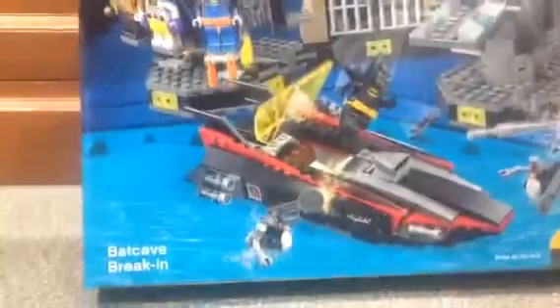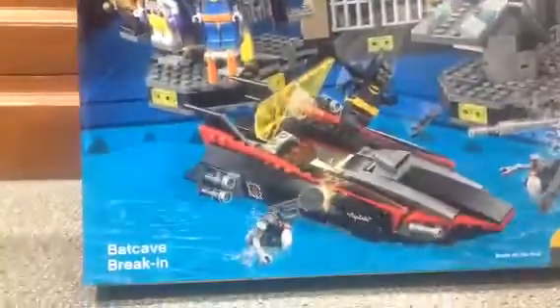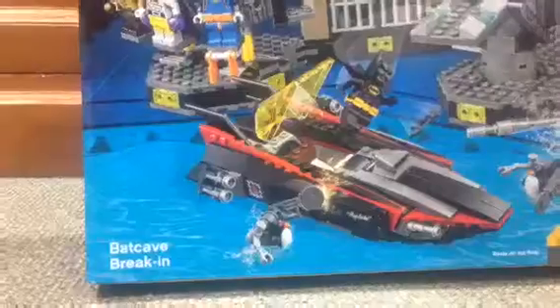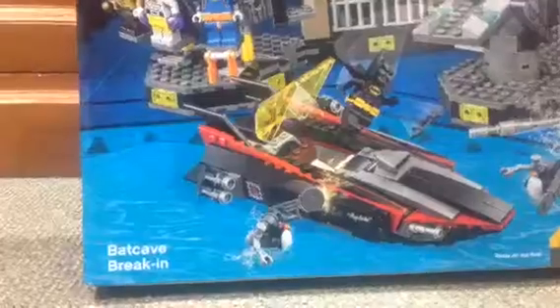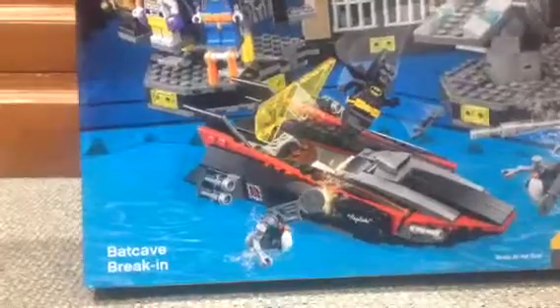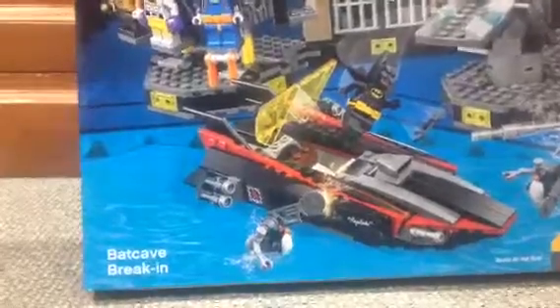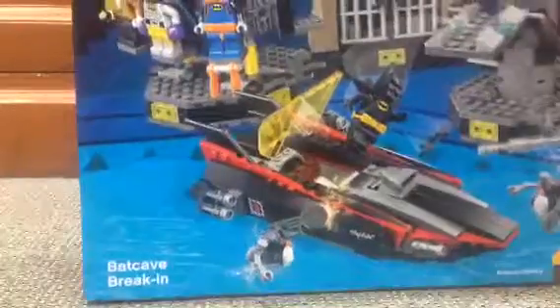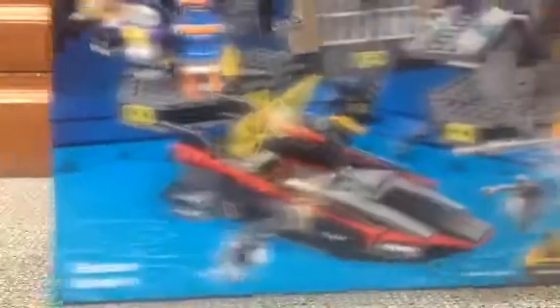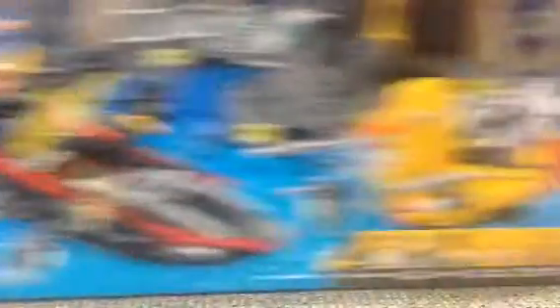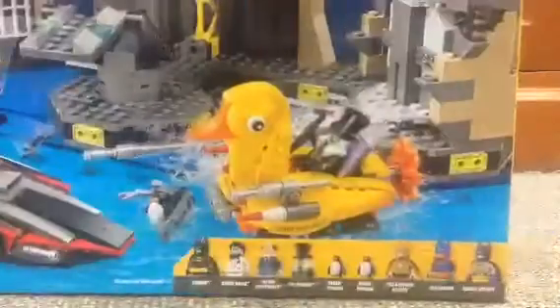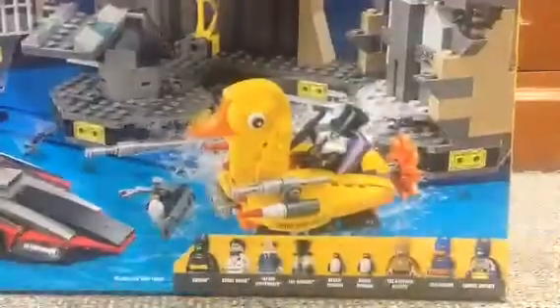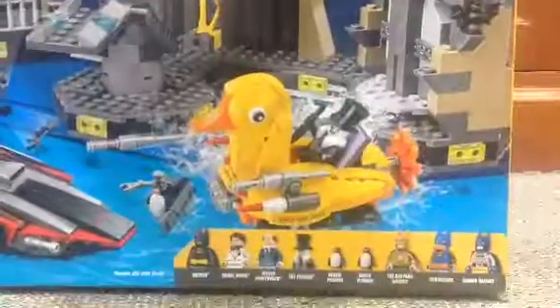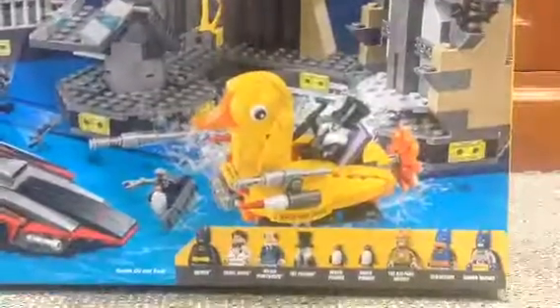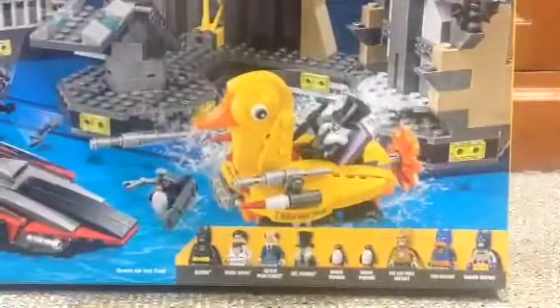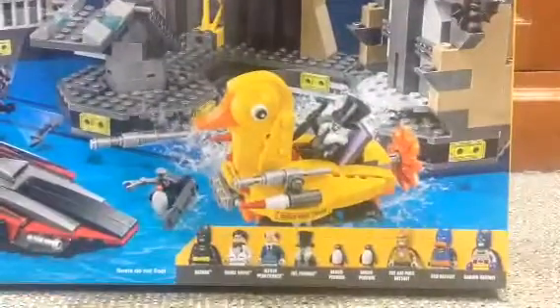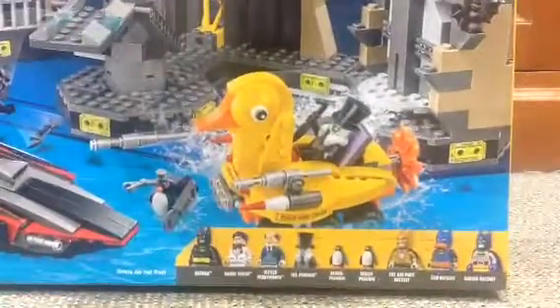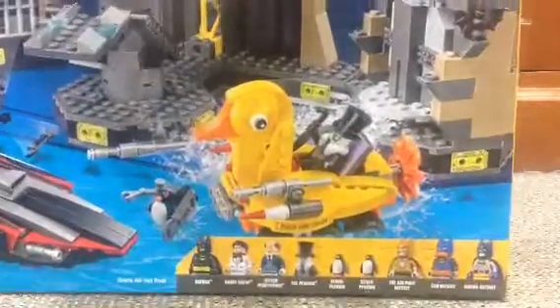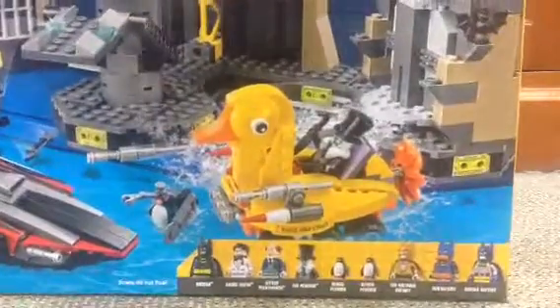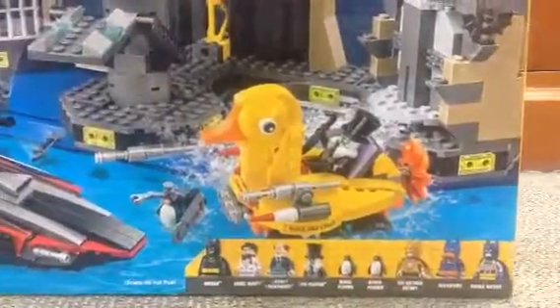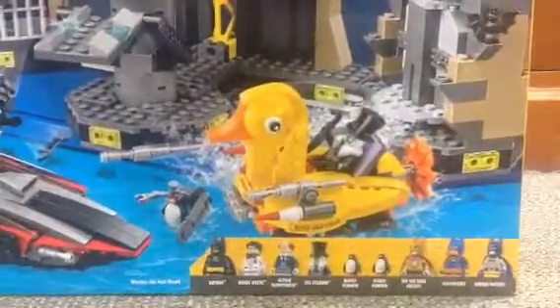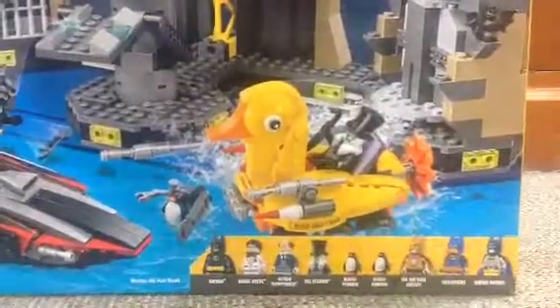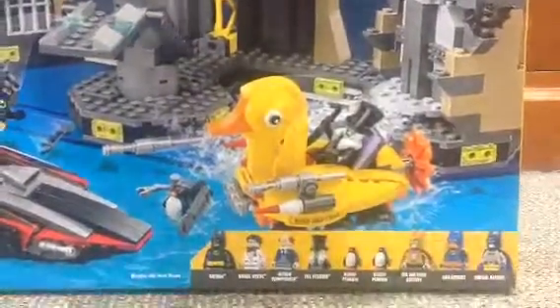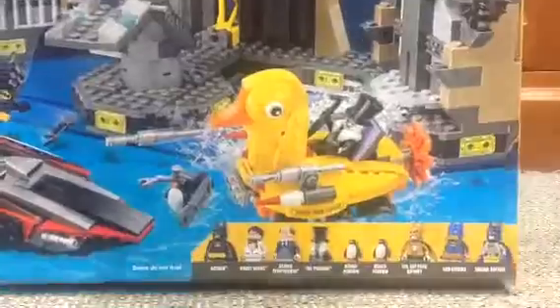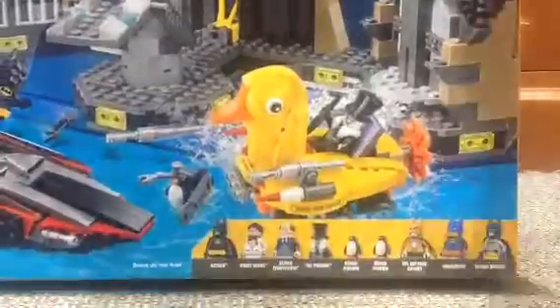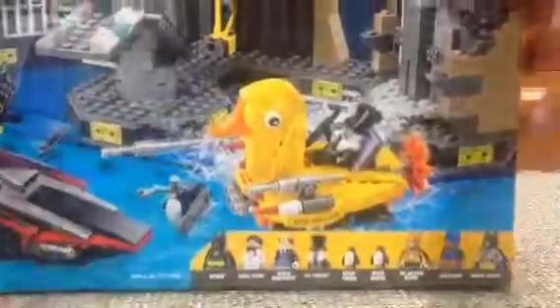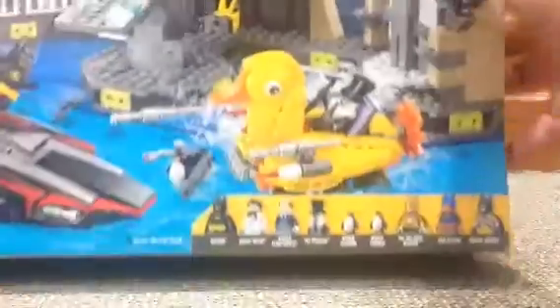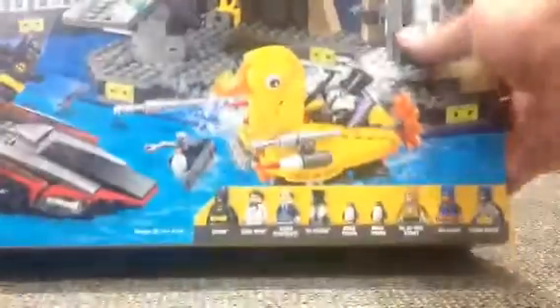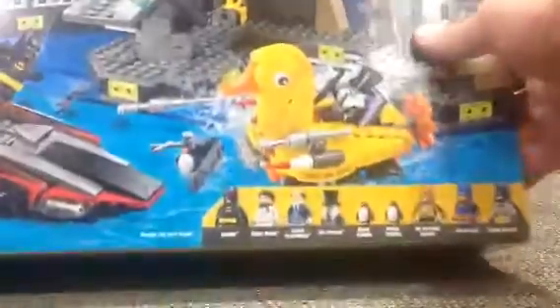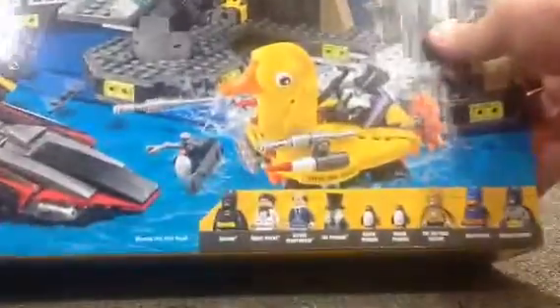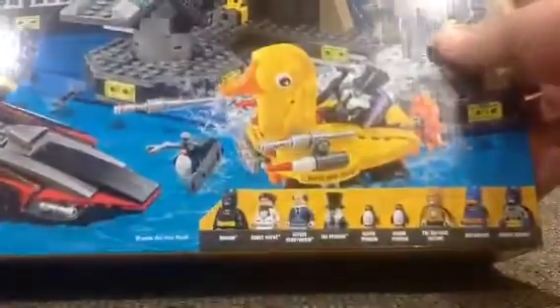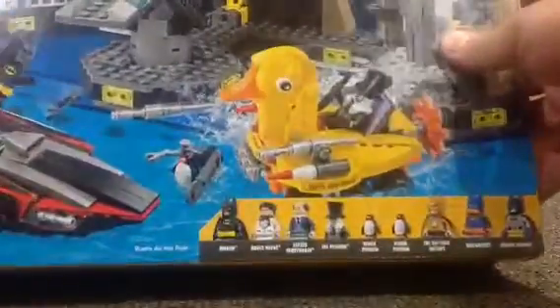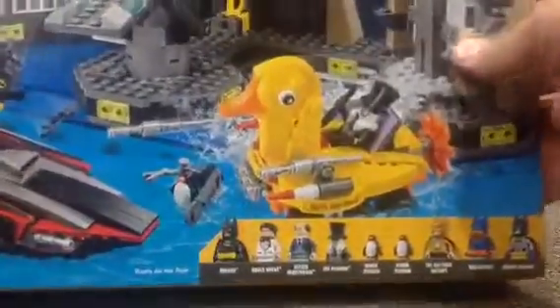This is the Batcave Break-In. As you can see from below, this is a pretty cool set. You've got about — we'll say 9 minifigs, including the penguins.